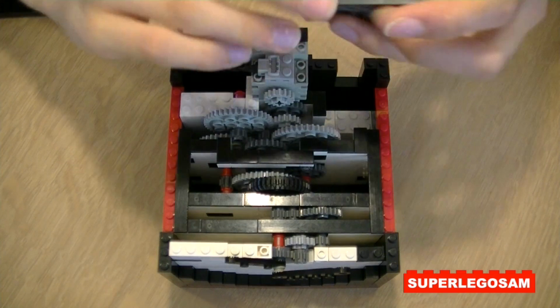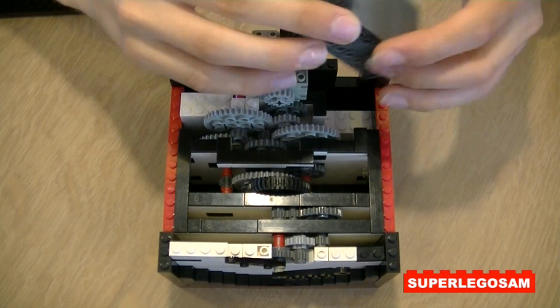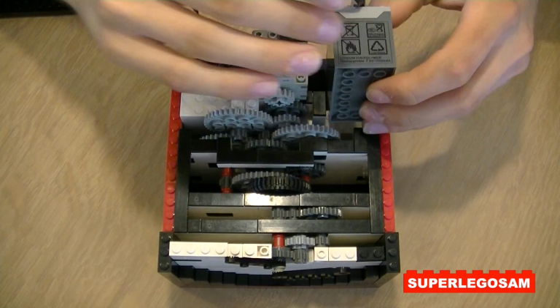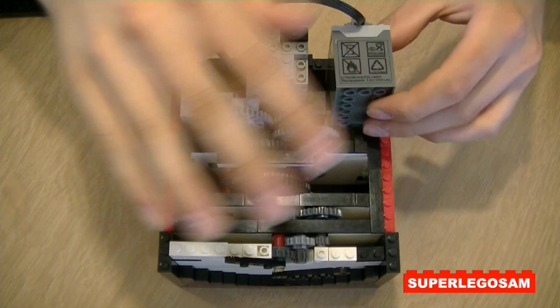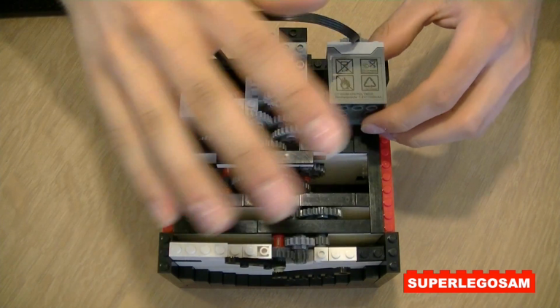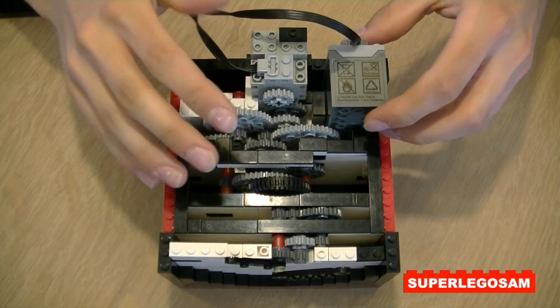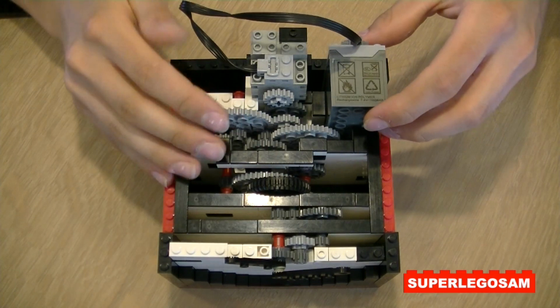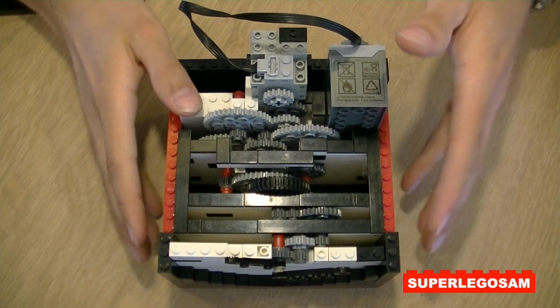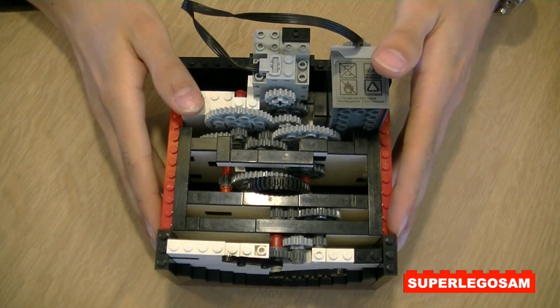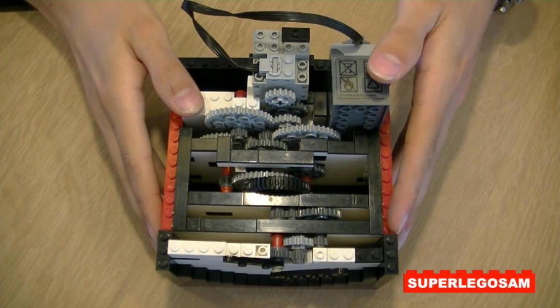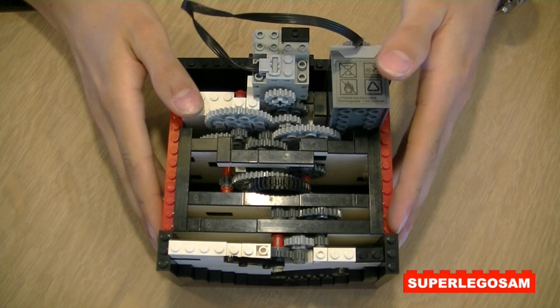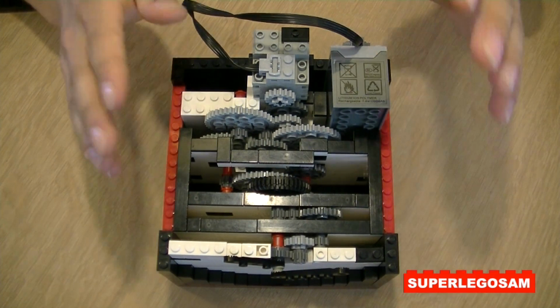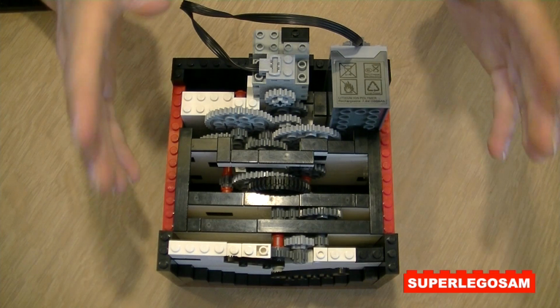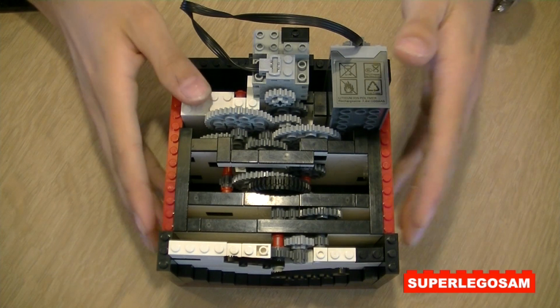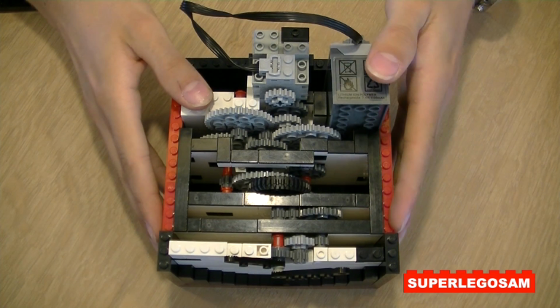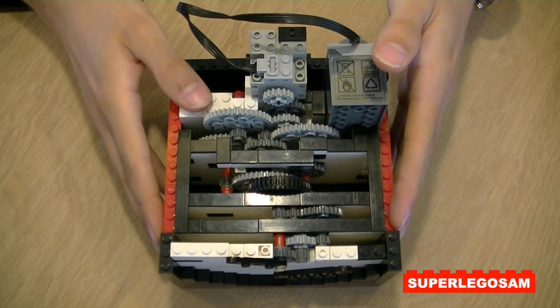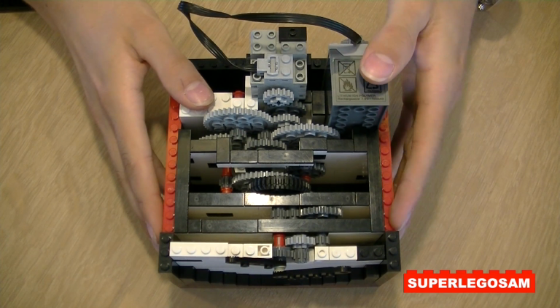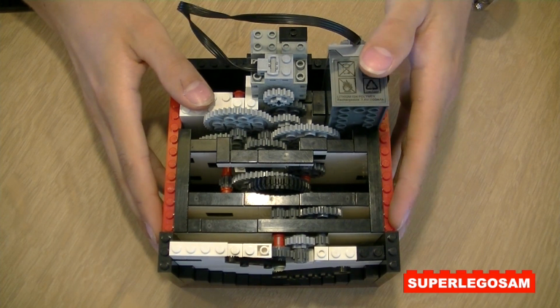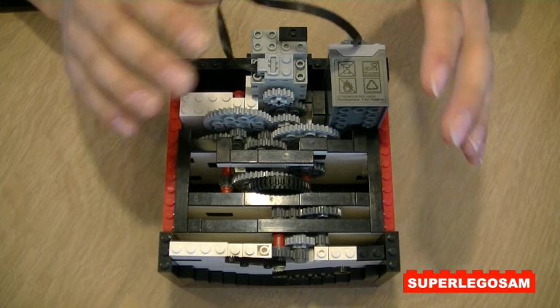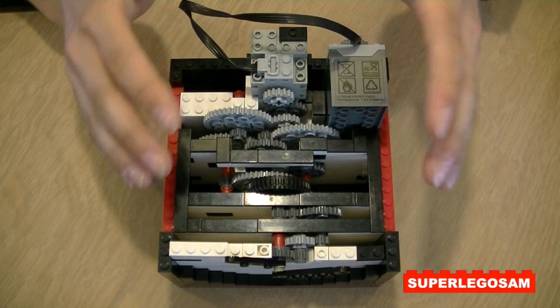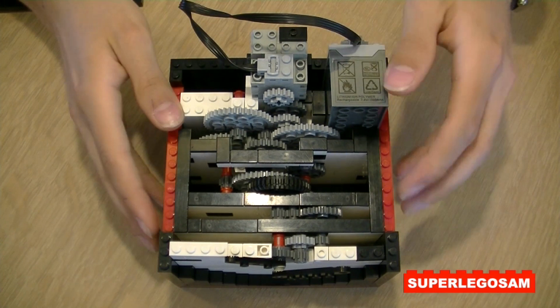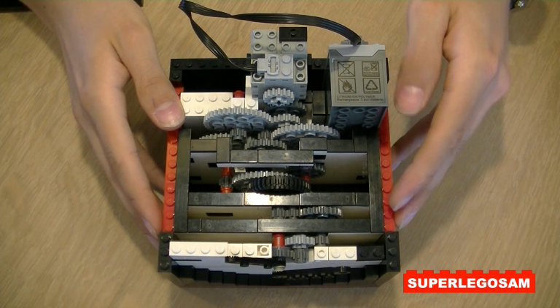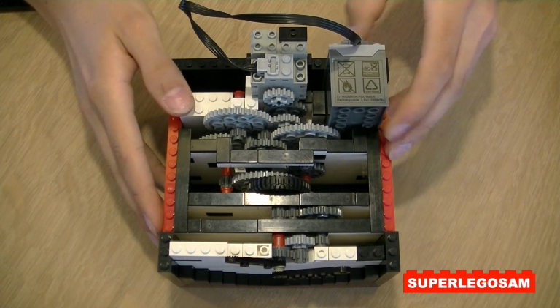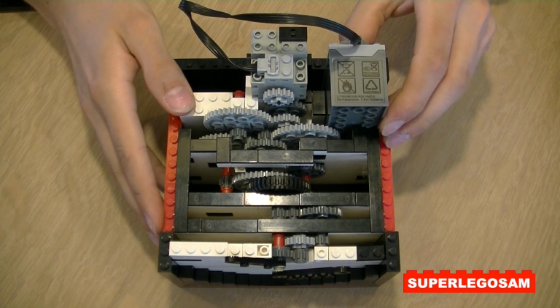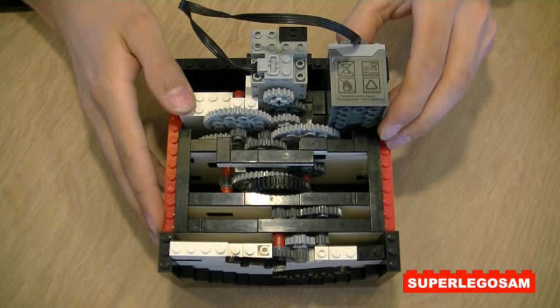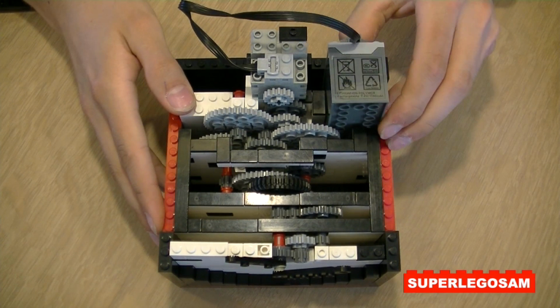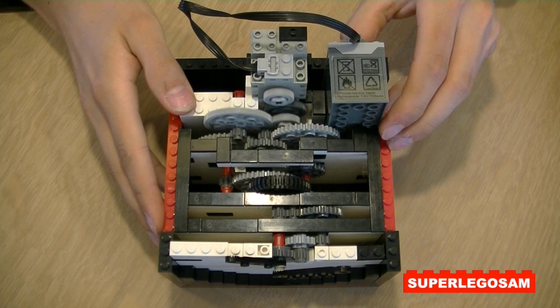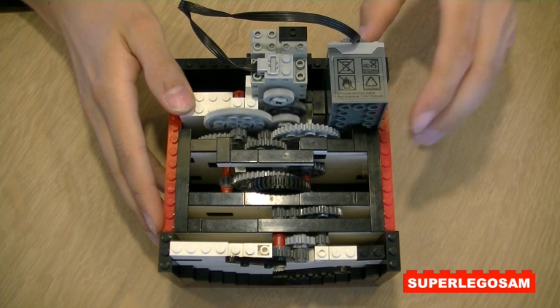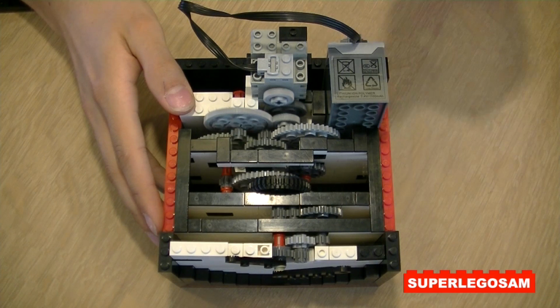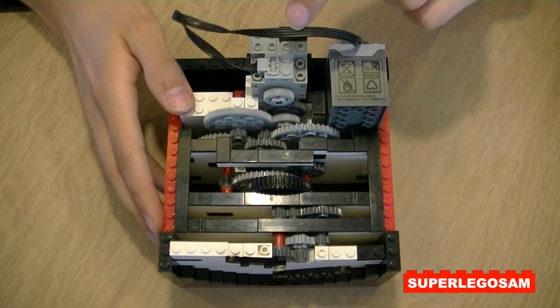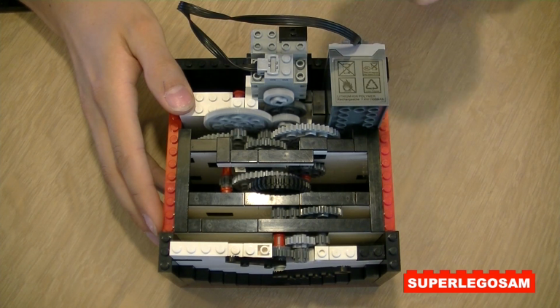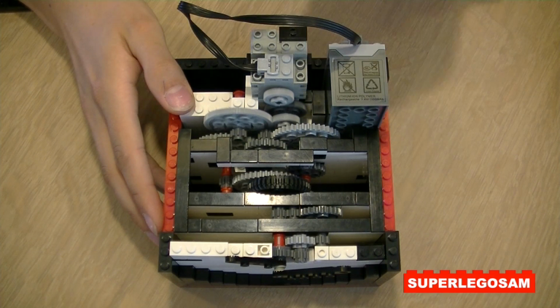But before ending up with this combination of gears and speed, I did try out around 25 different combinations. But this one was the most accurate. So if I turn it on, you see that all the gears start turning.